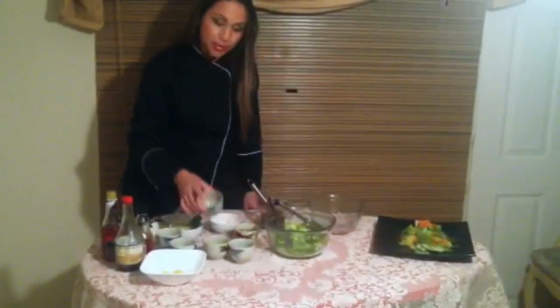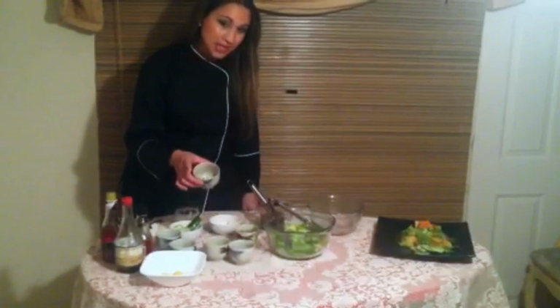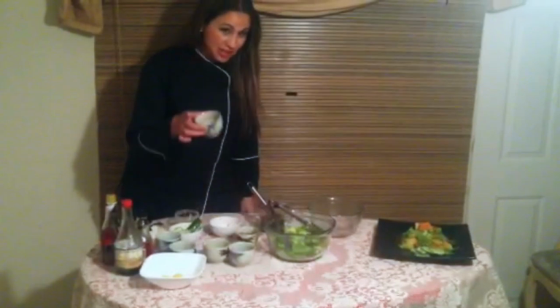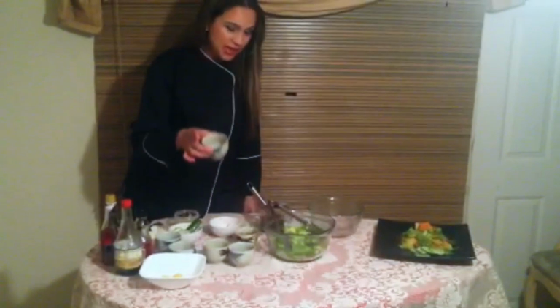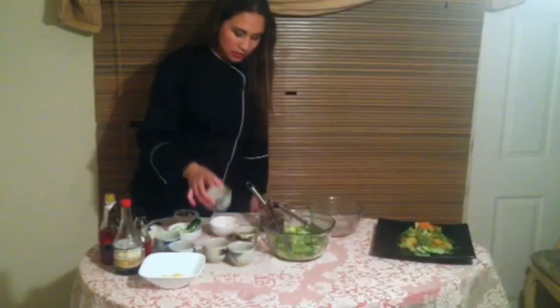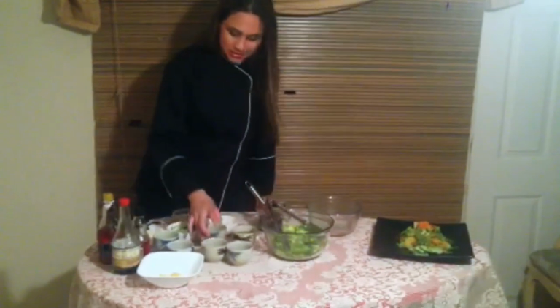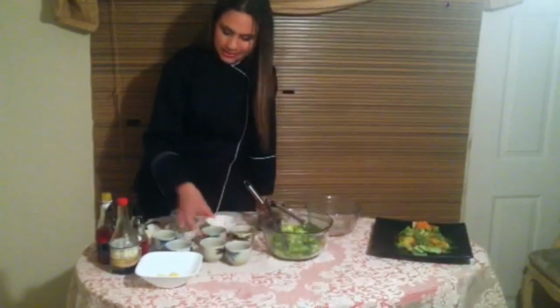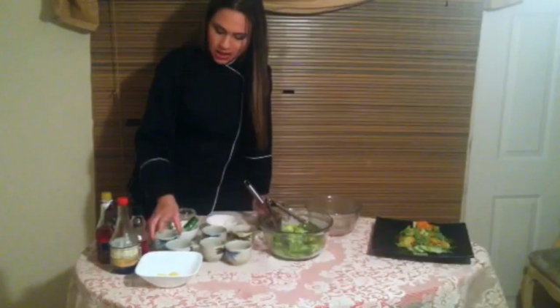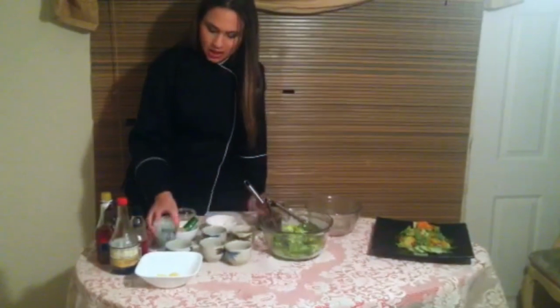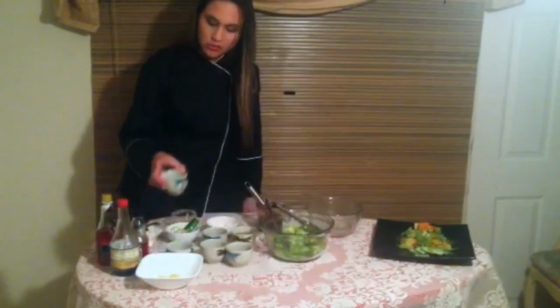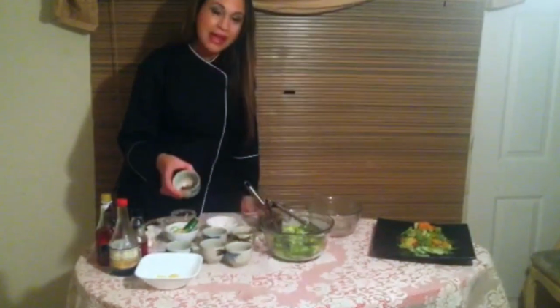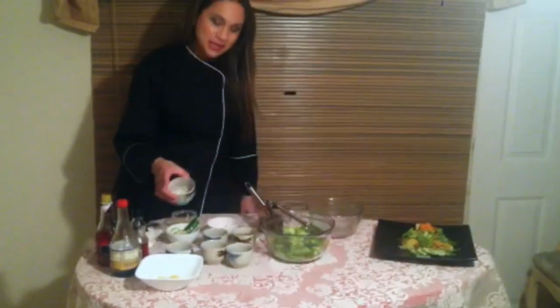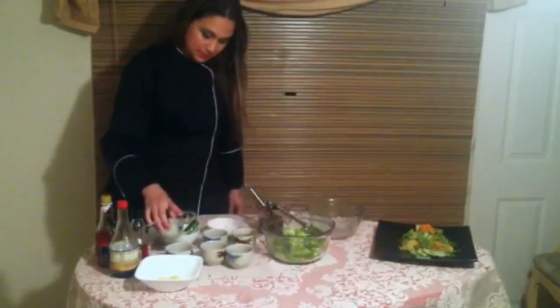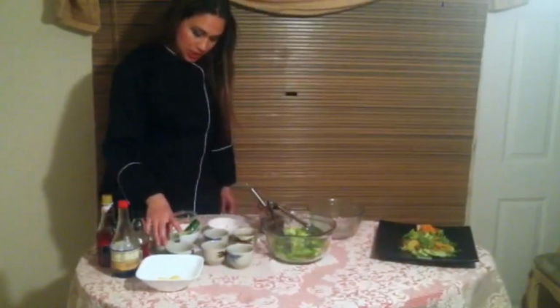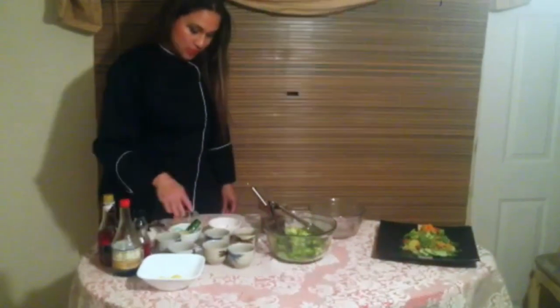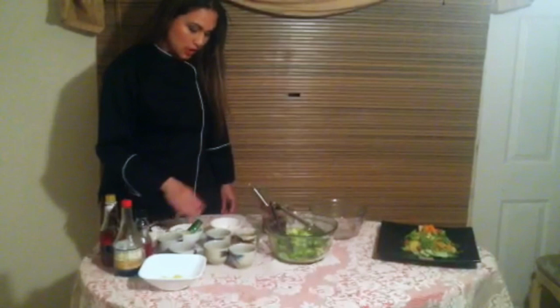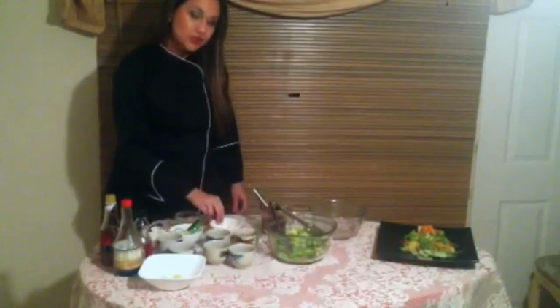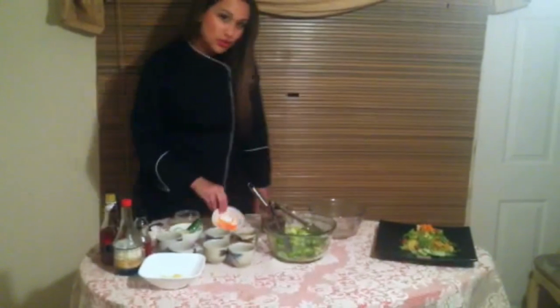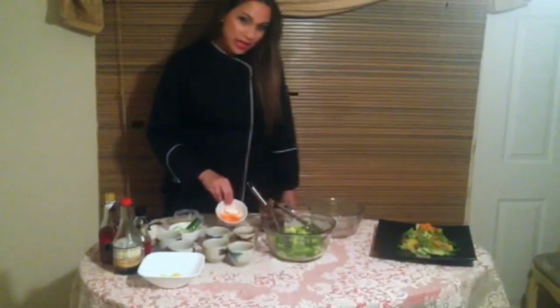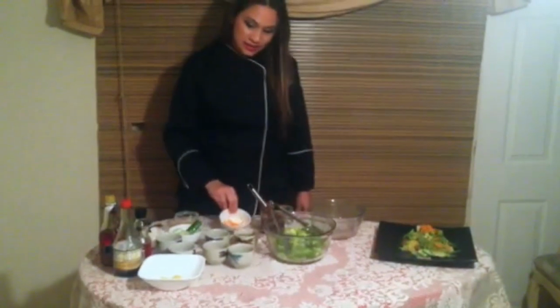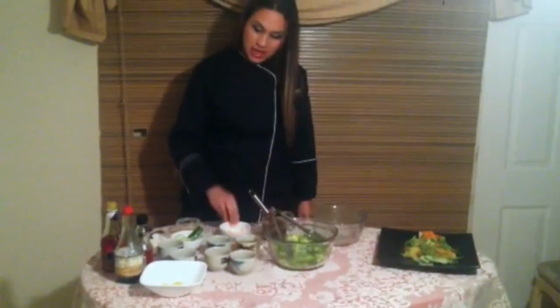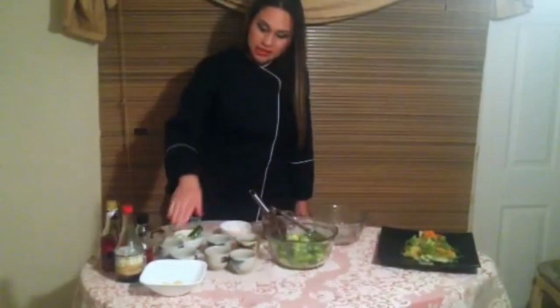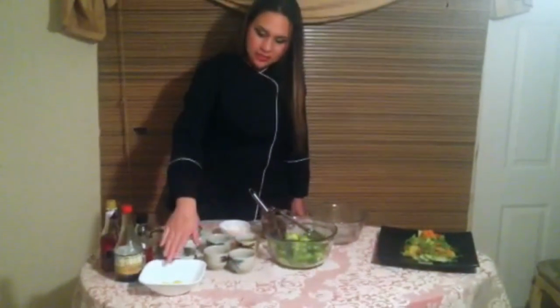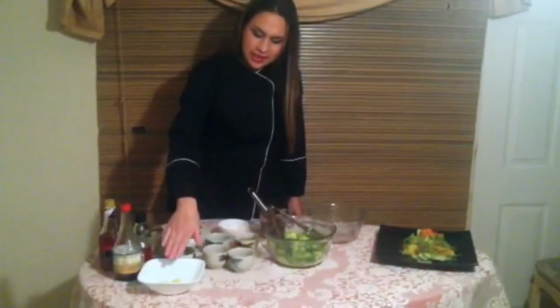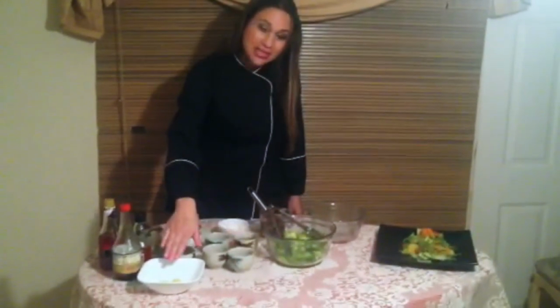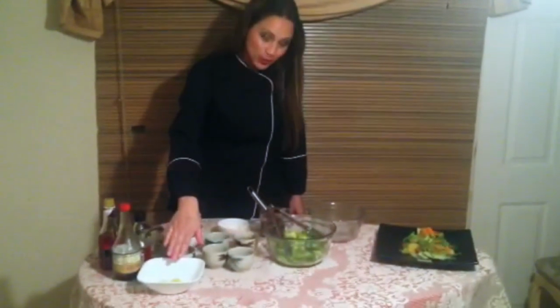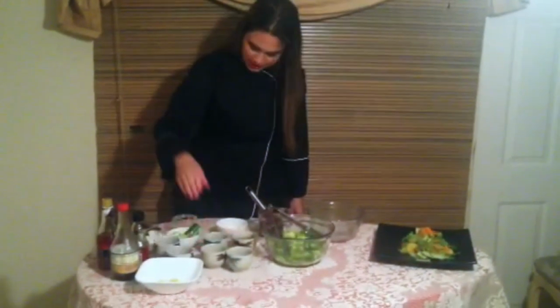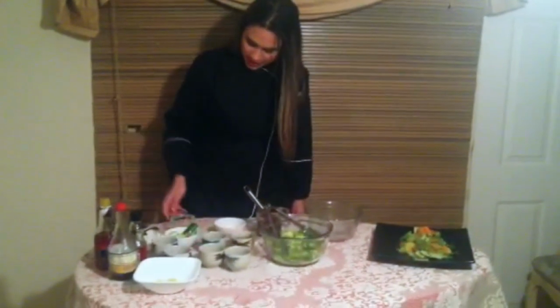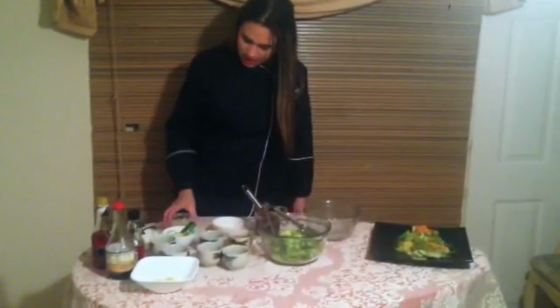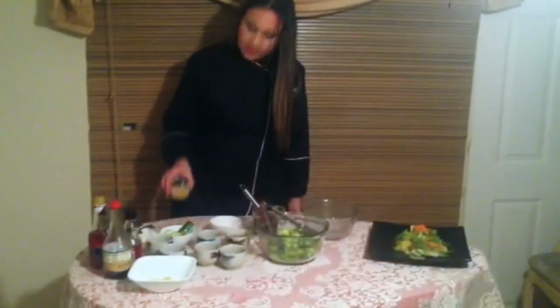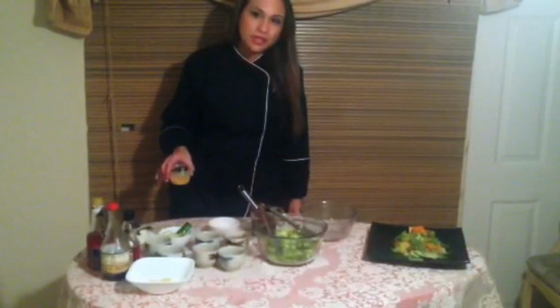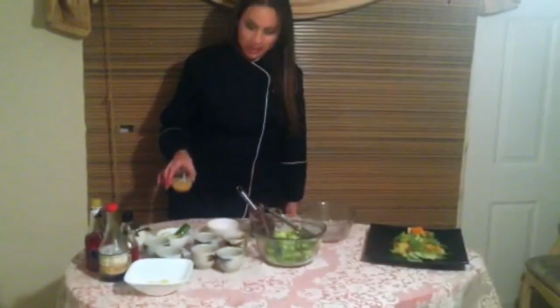Some bird's eye chili if you like a little bit of spice, a little bit of almonds, some cucumbers, shredded carrots, some segmented oranges, and some fresh garlic.